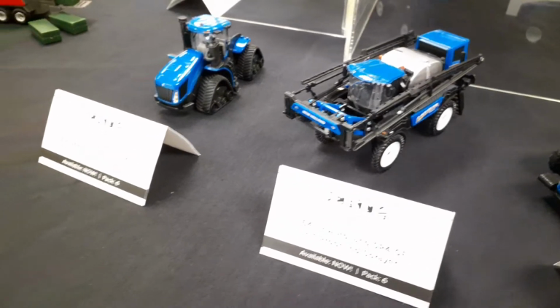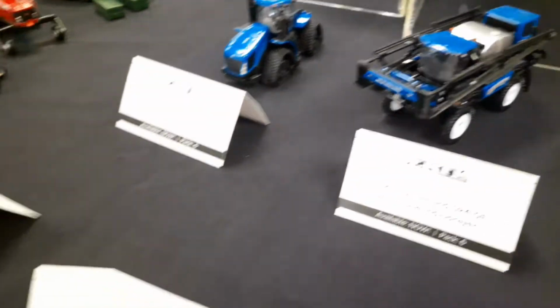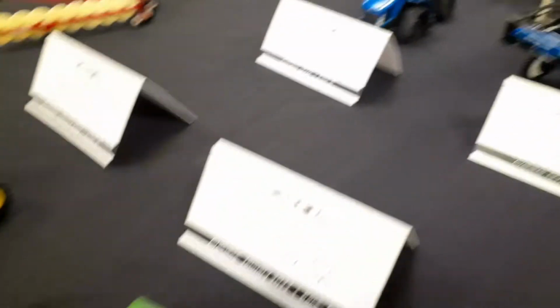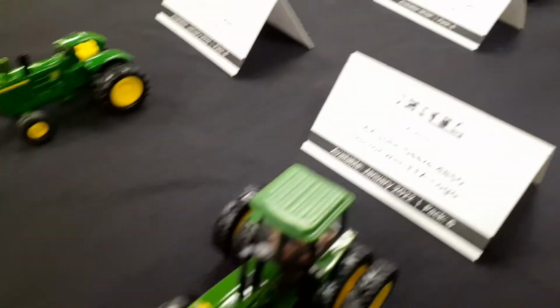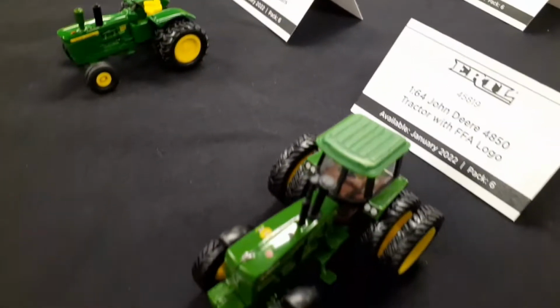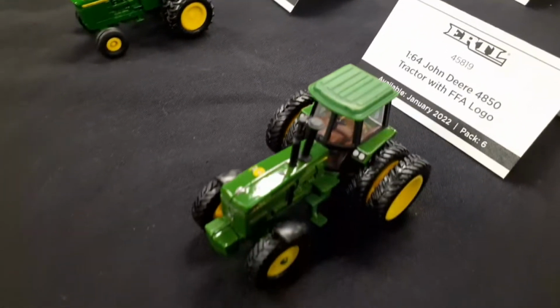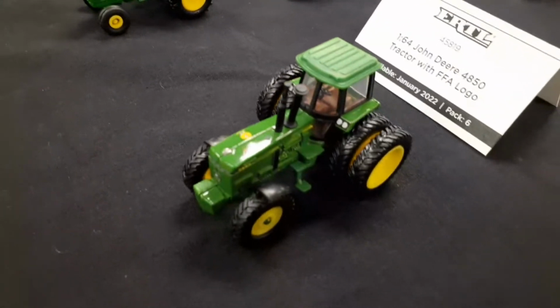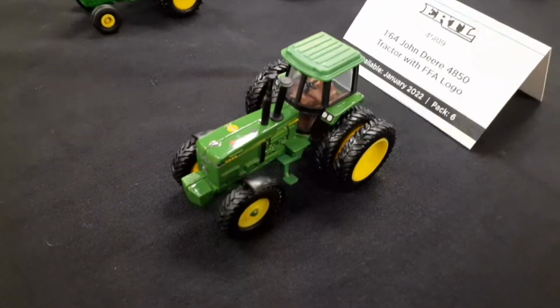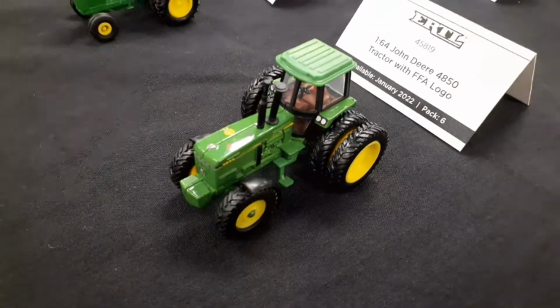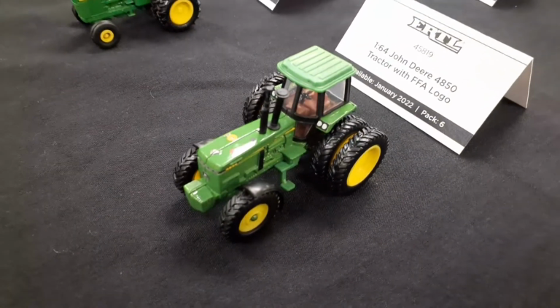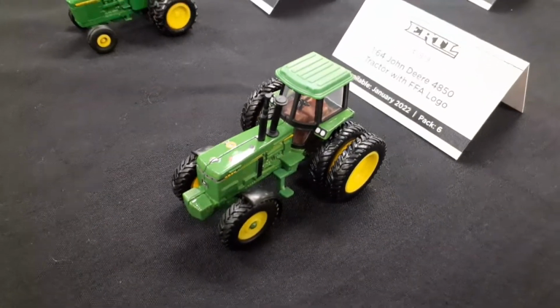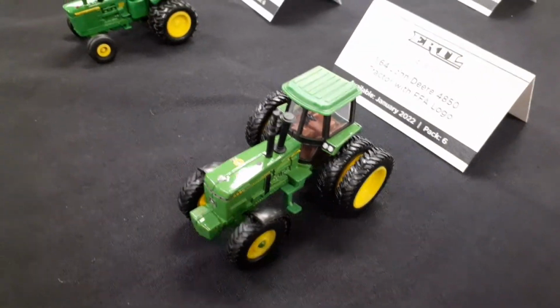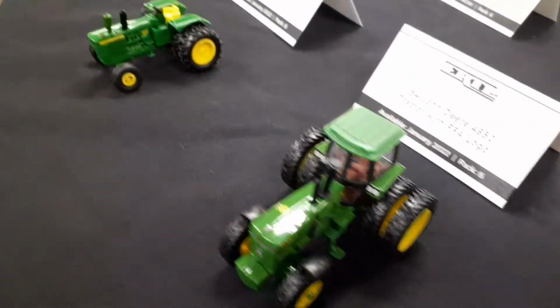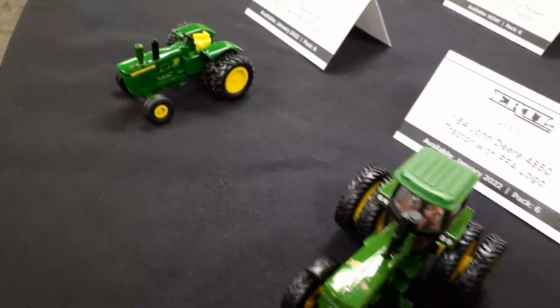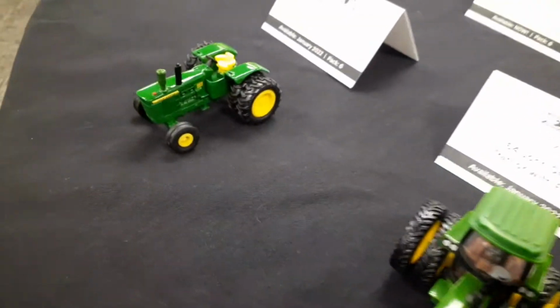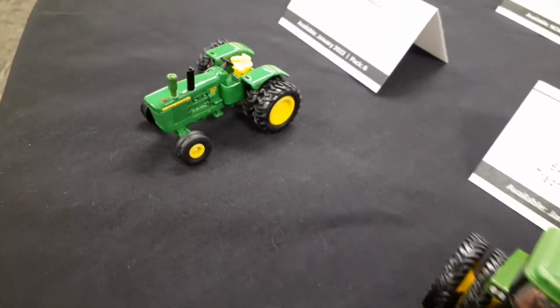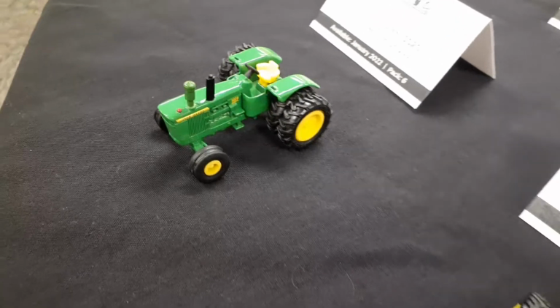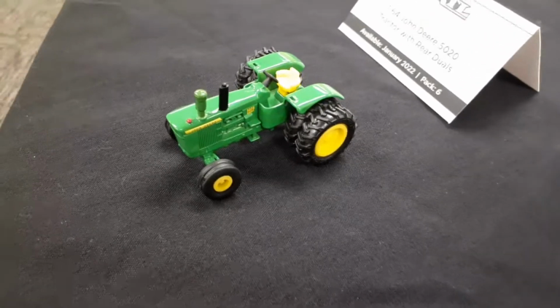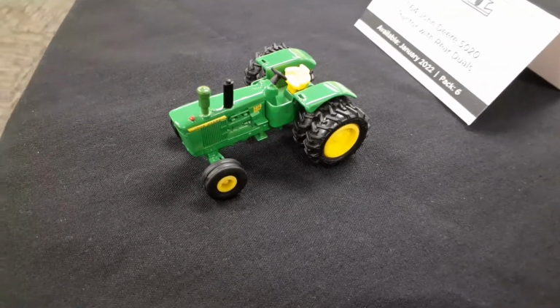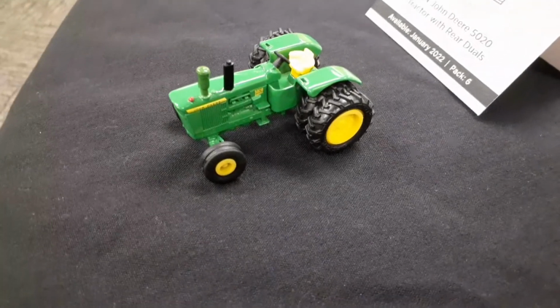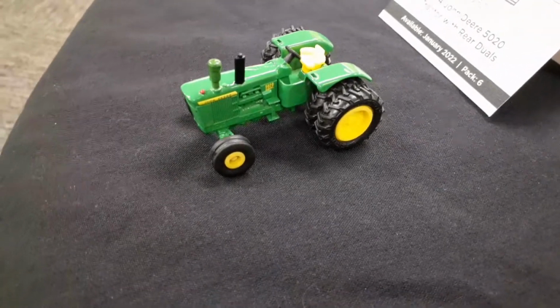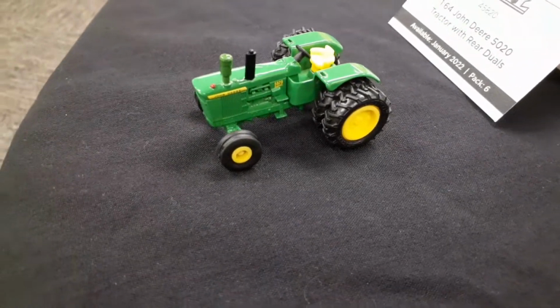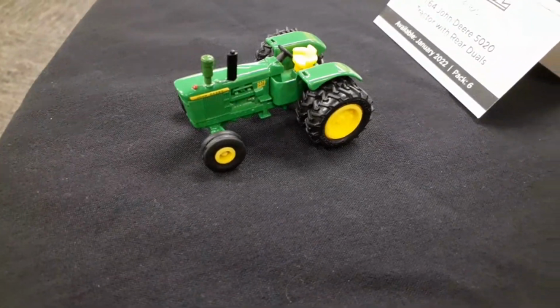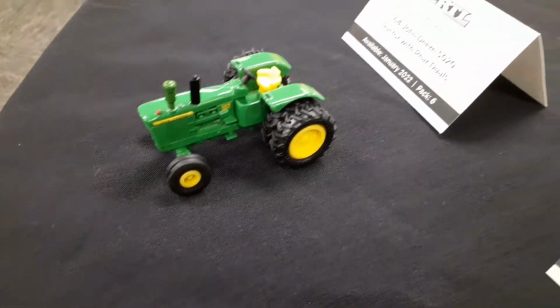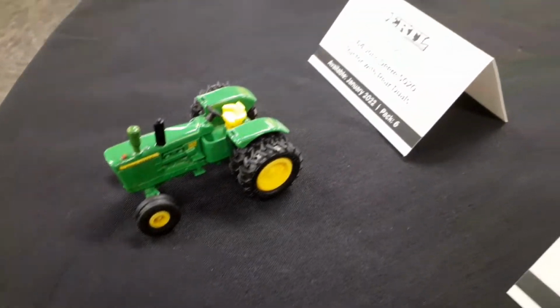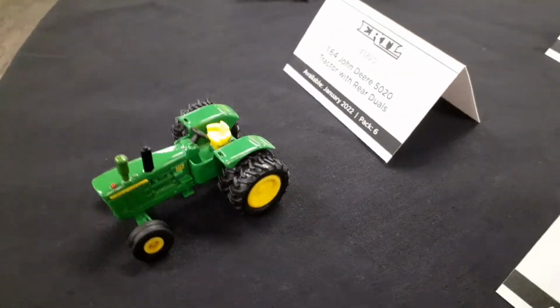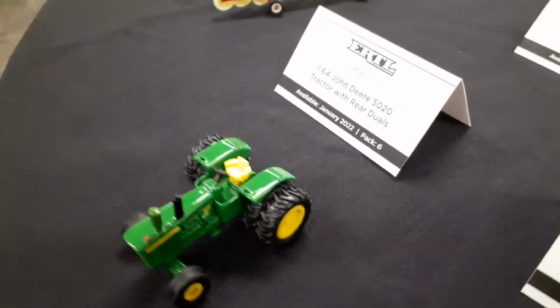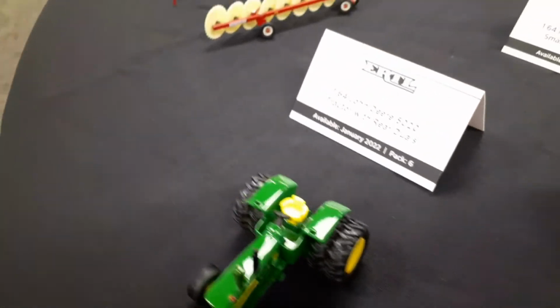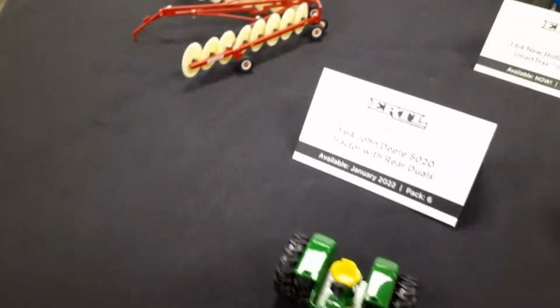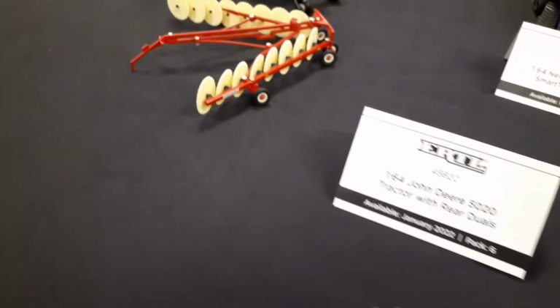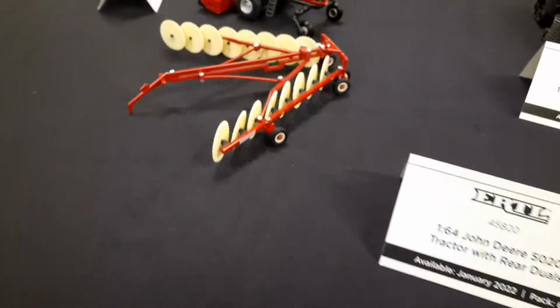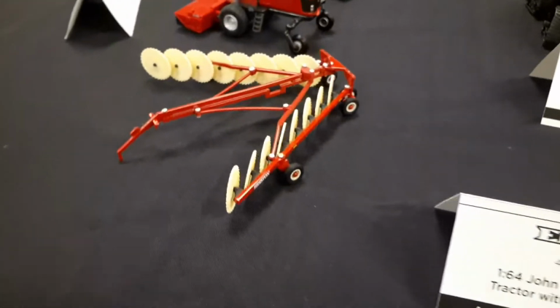Those new tracks on those New Hollands are sweet. I'm excited about that 5020 — I just think the 5020 is a really cool tractor.